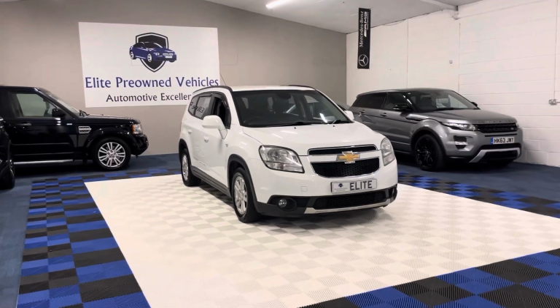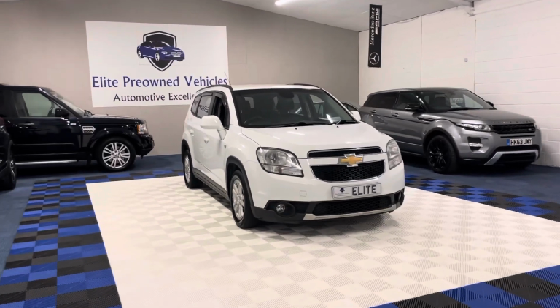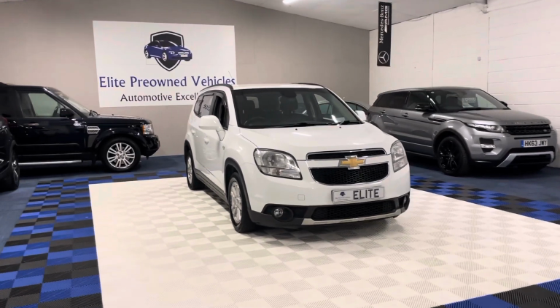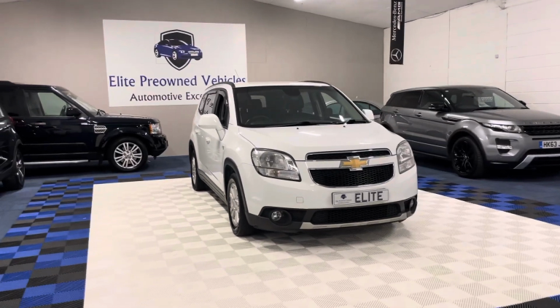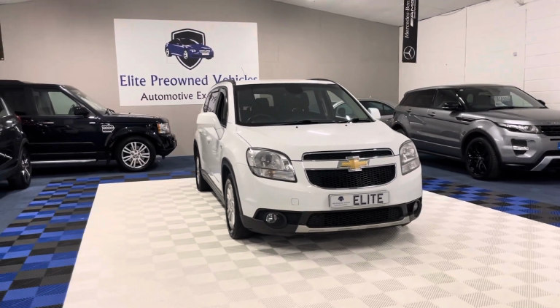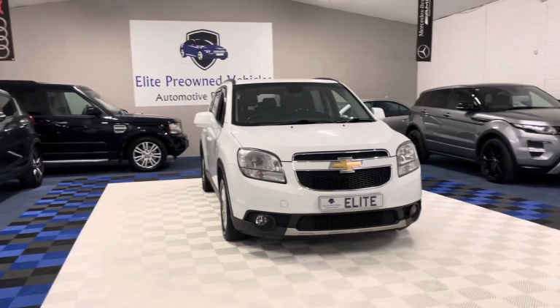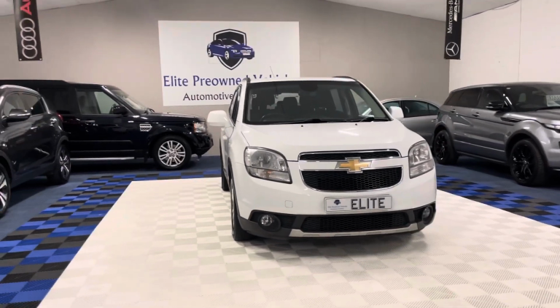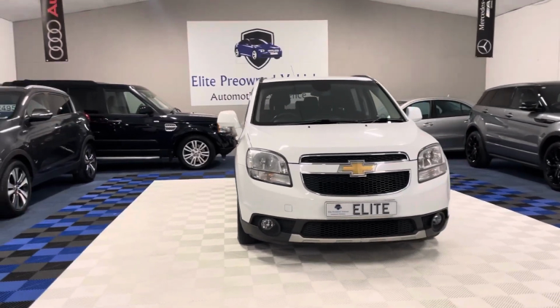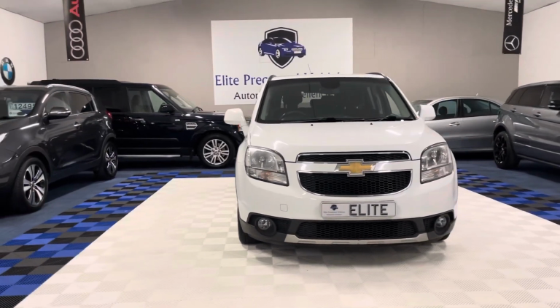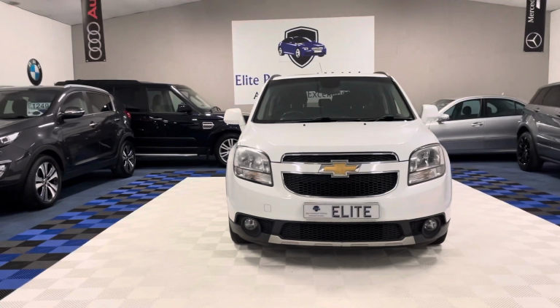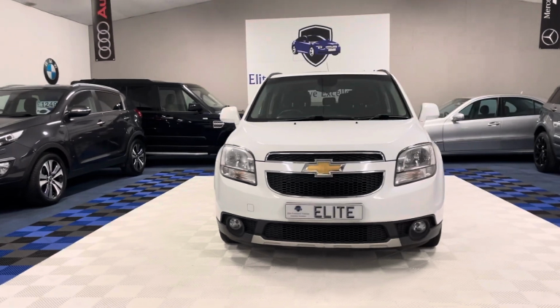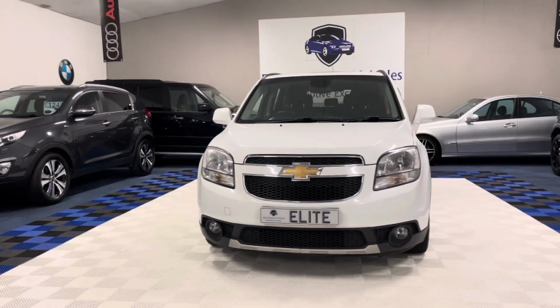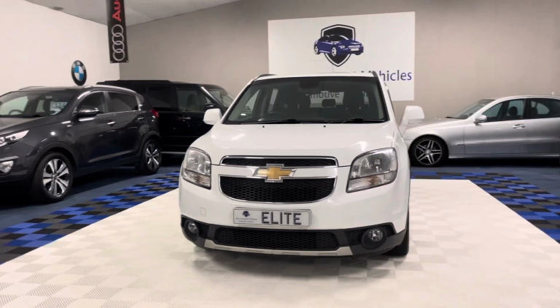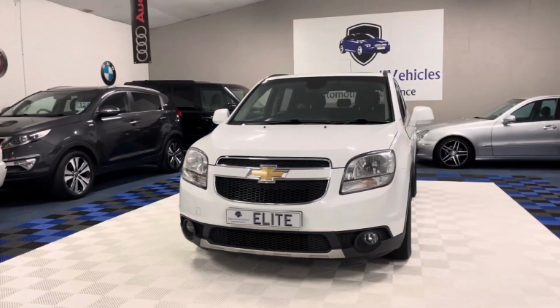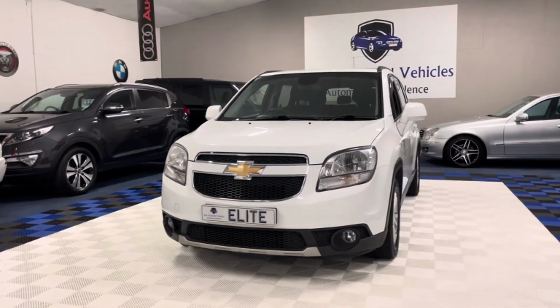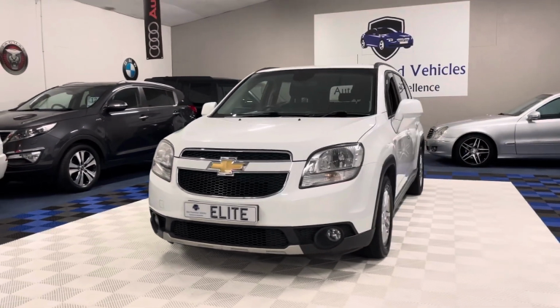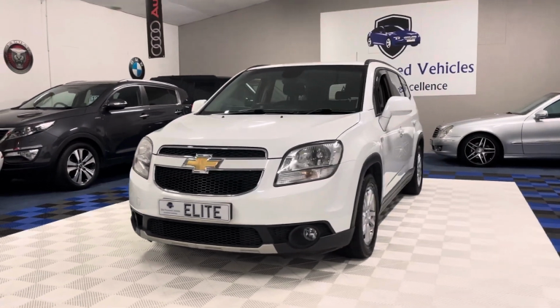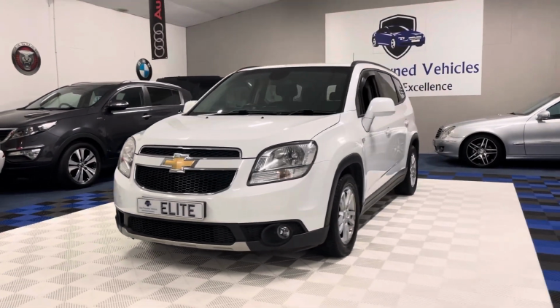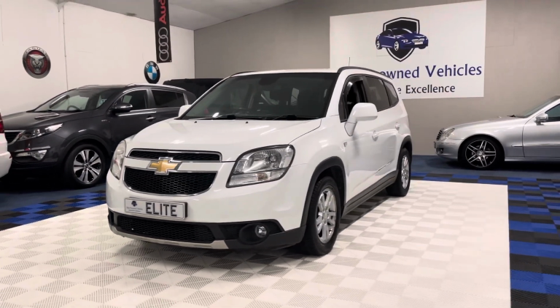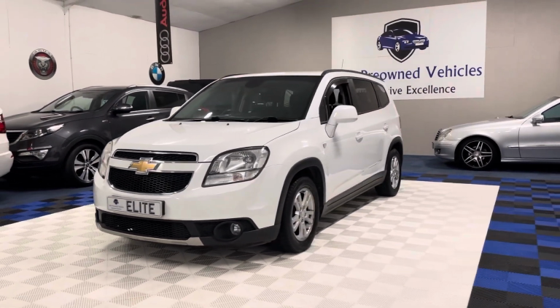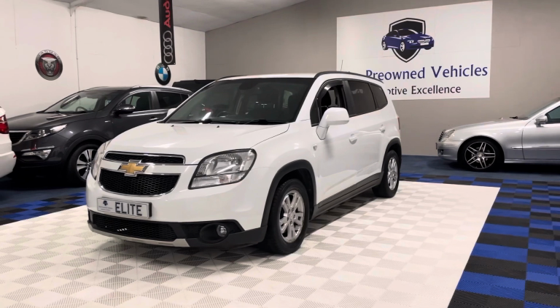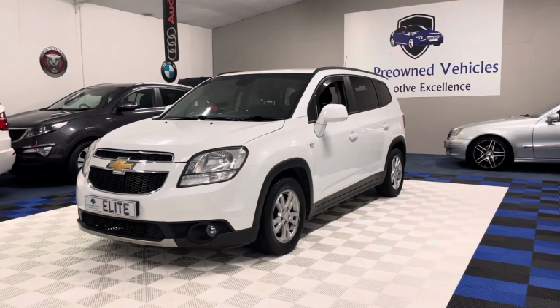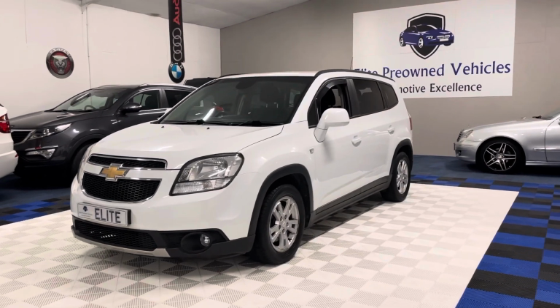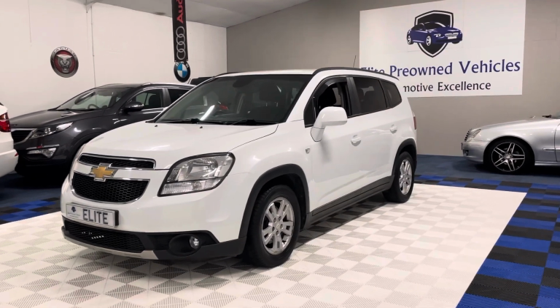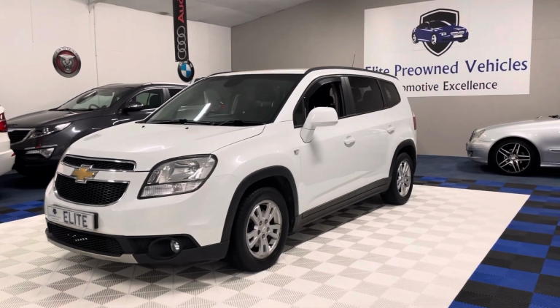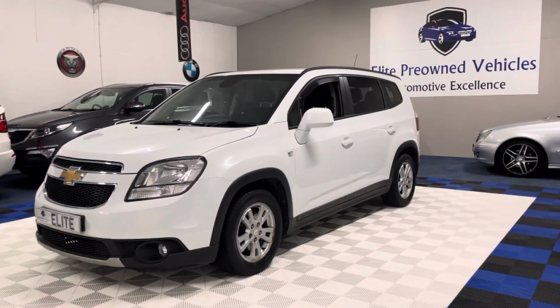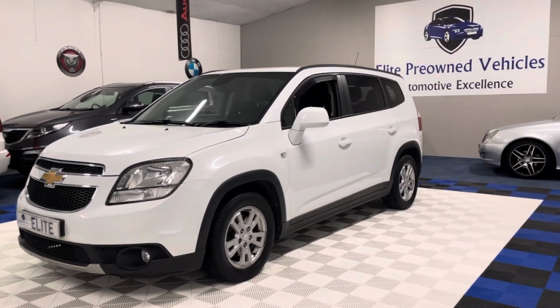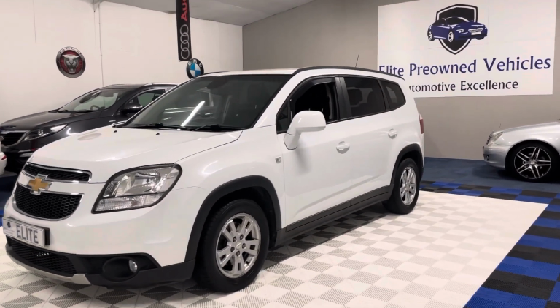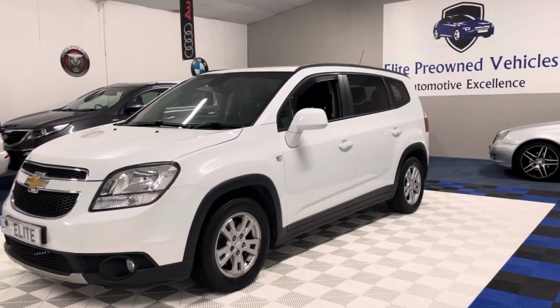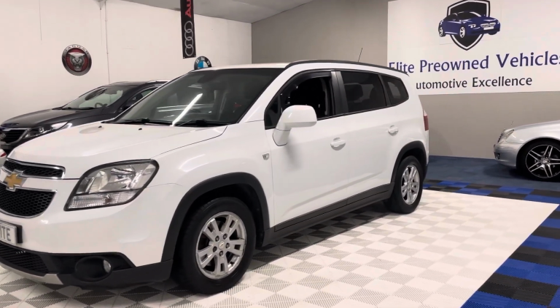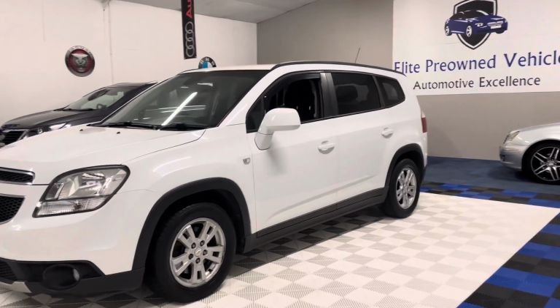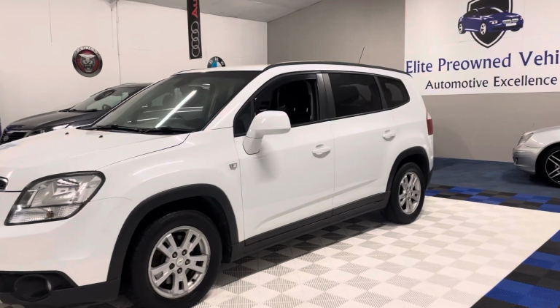2012 Chevrolet Orlando. The car has a 2 litre diesel engine, an automatic gearbox and a shade over 70,000 miles on its clock. The vehicle has some service history and has just been serviced — a full service and a new MOT.